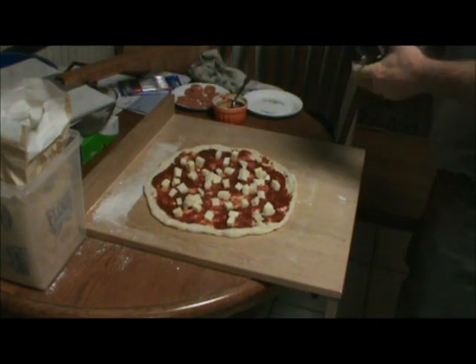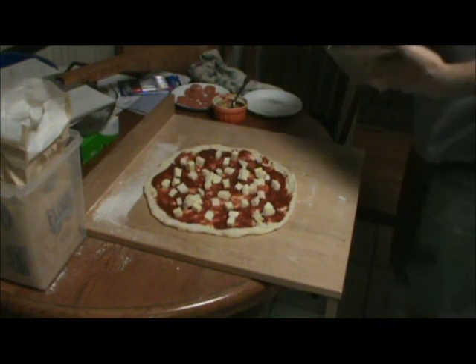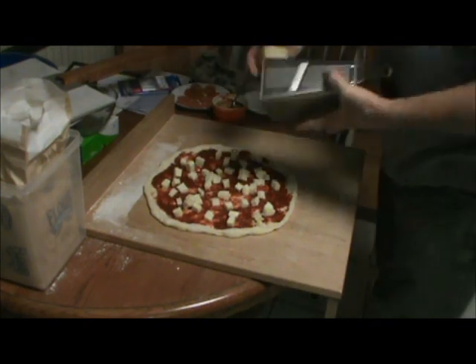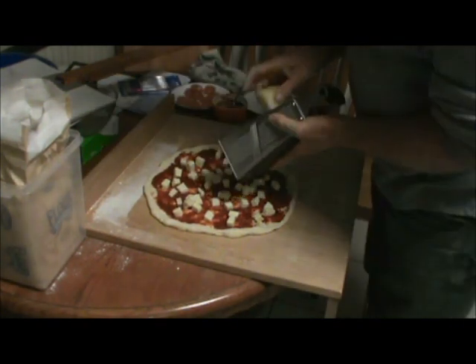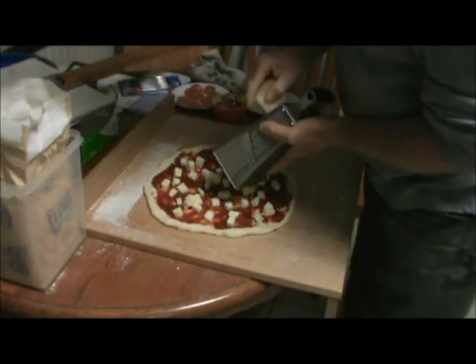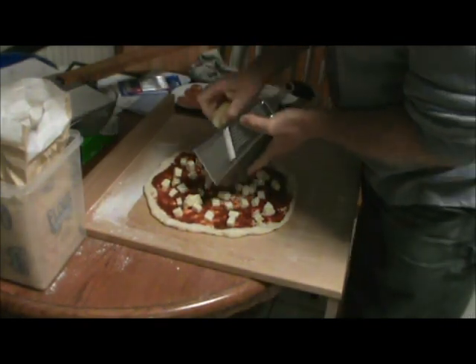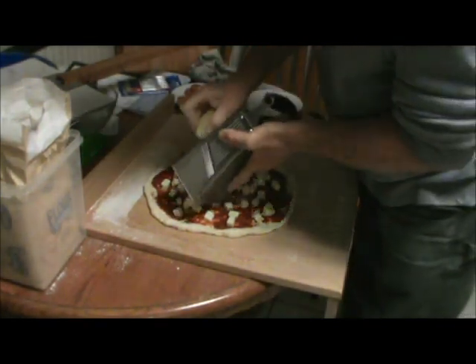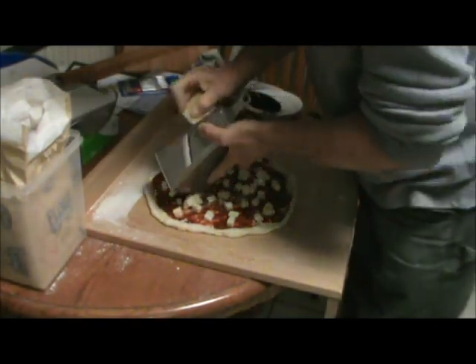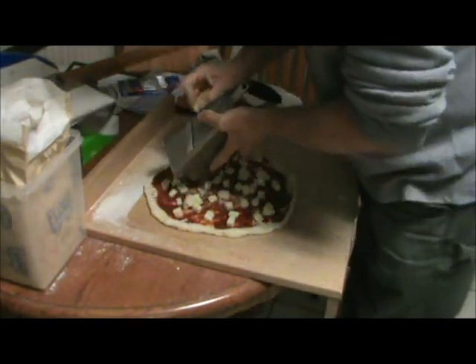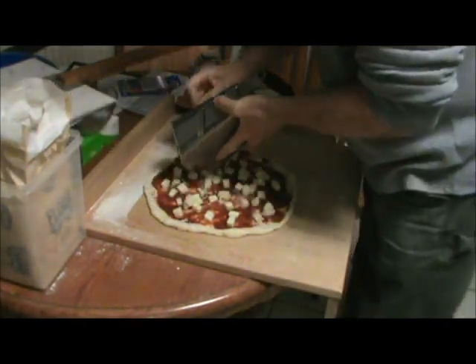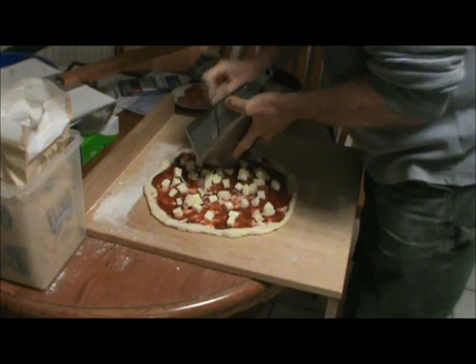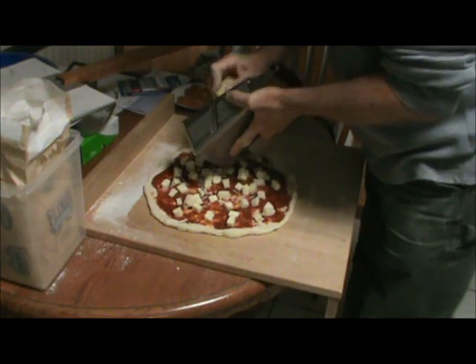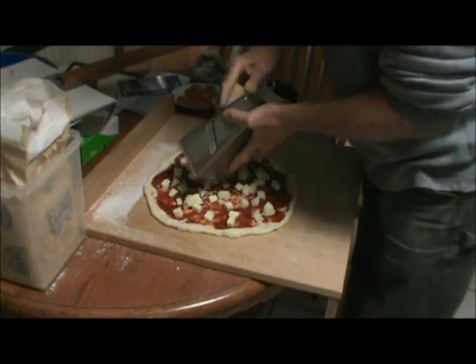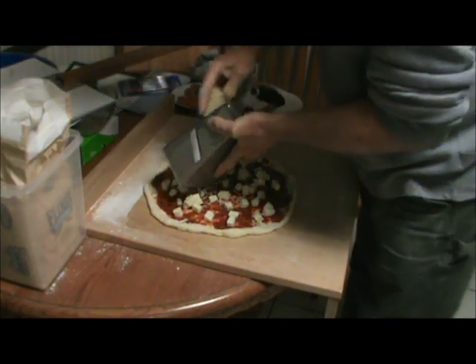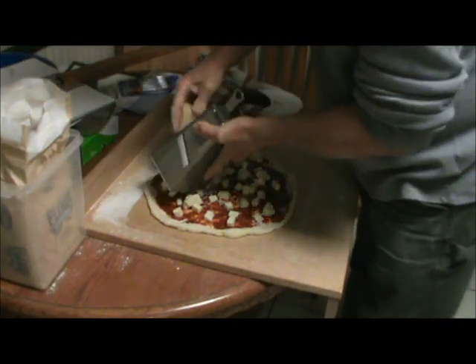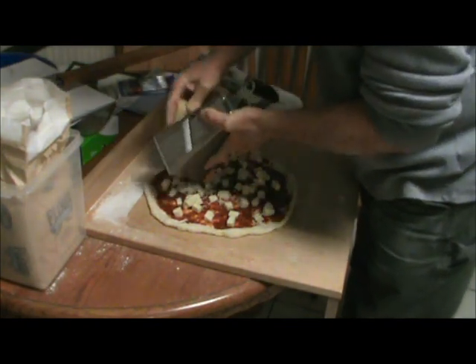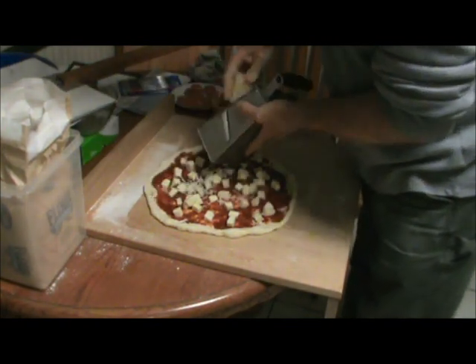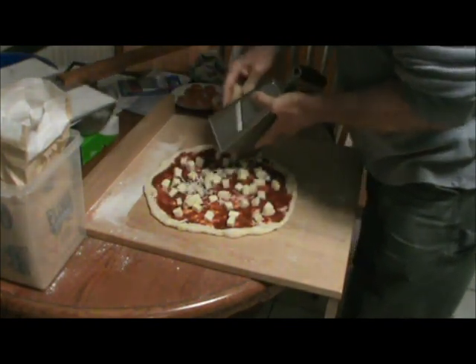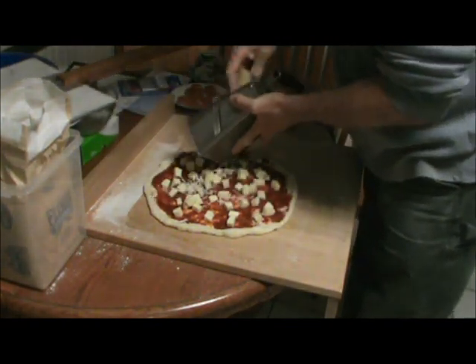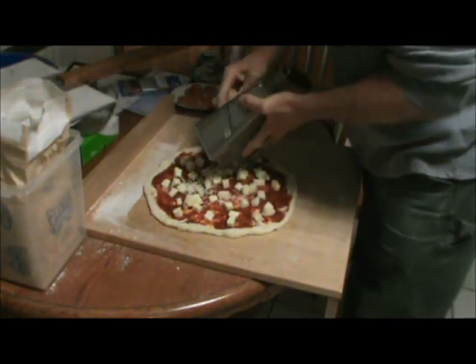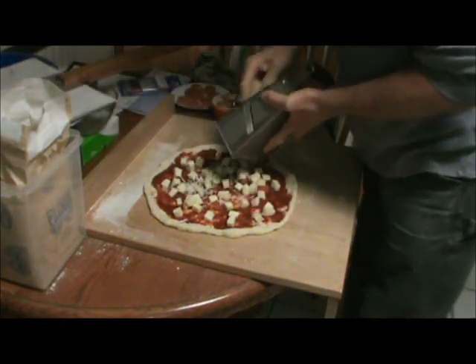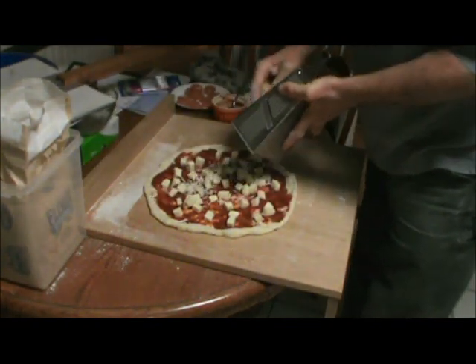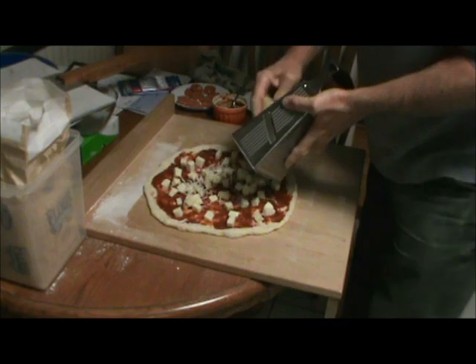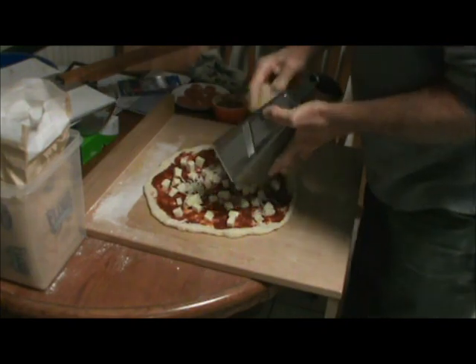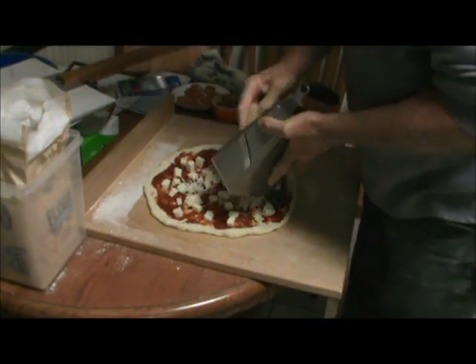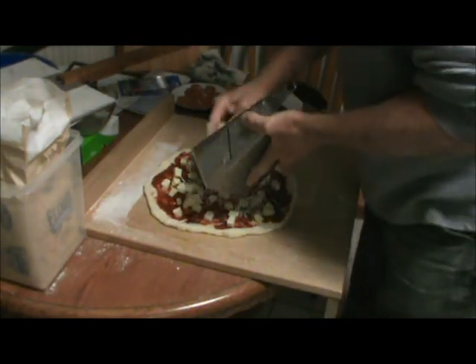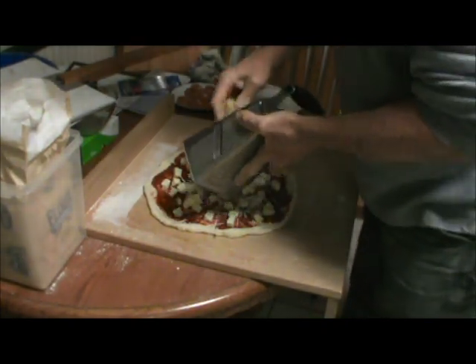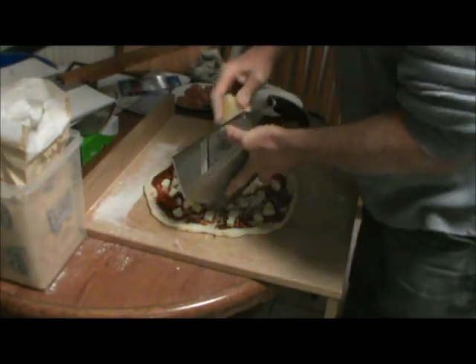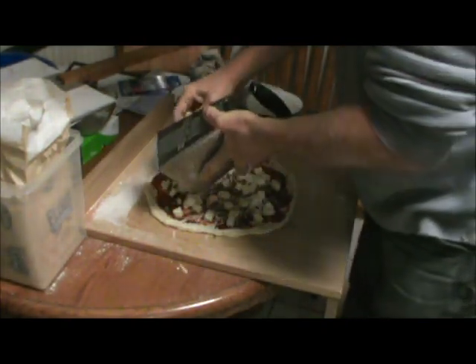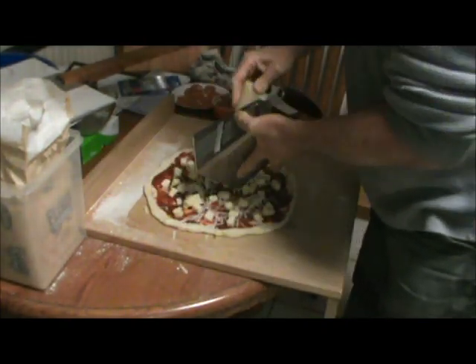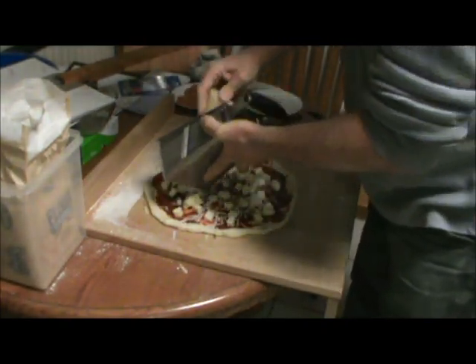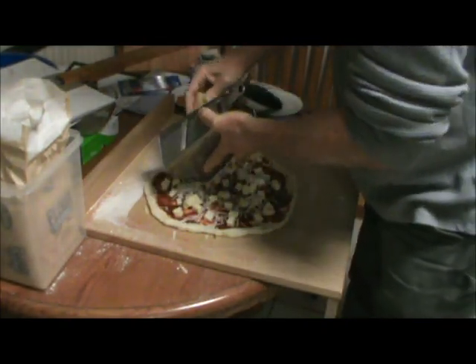We'll just top this off with a little fresh grated Romano. And while I'm adding it, I'm thinking maybe just a little bit of oregano.